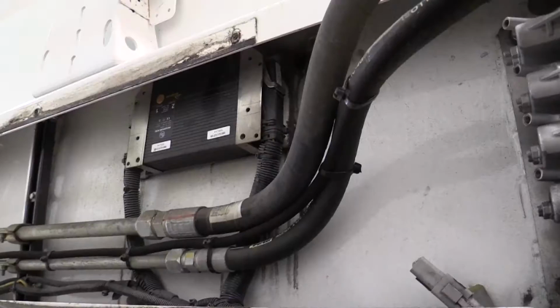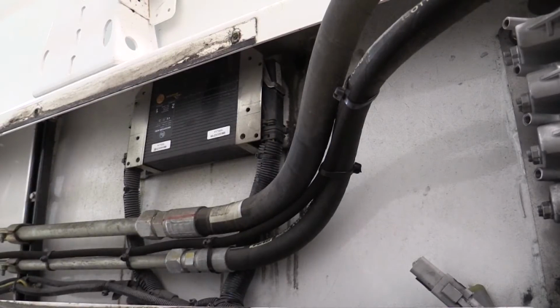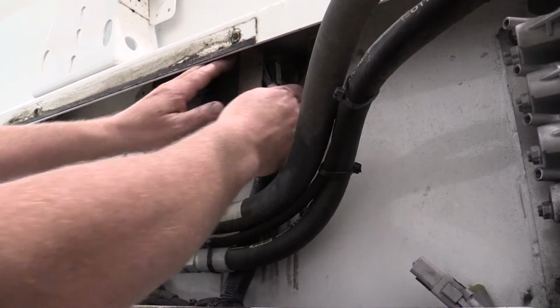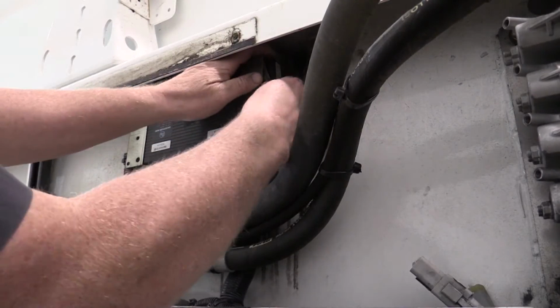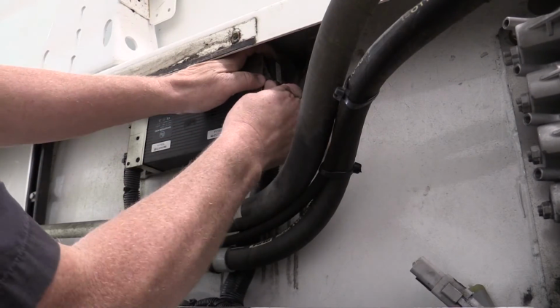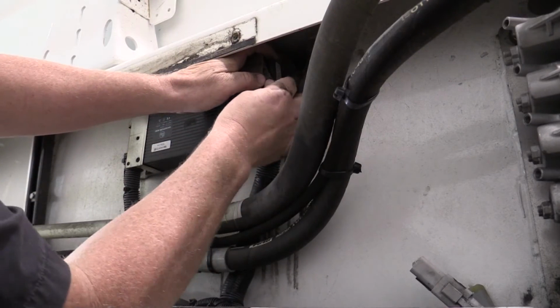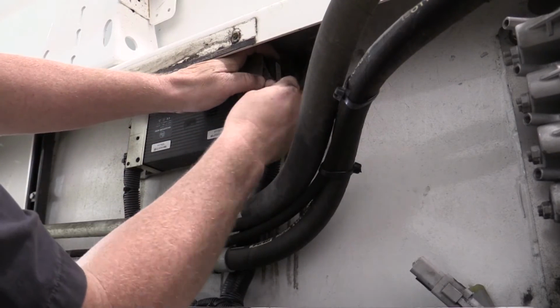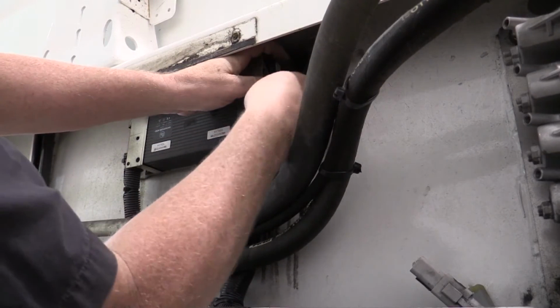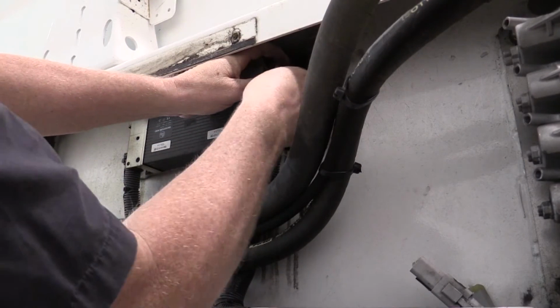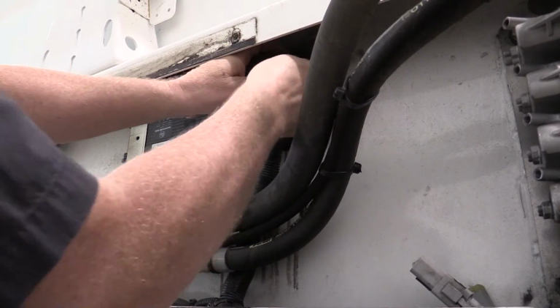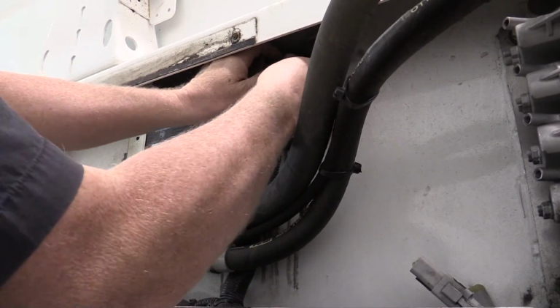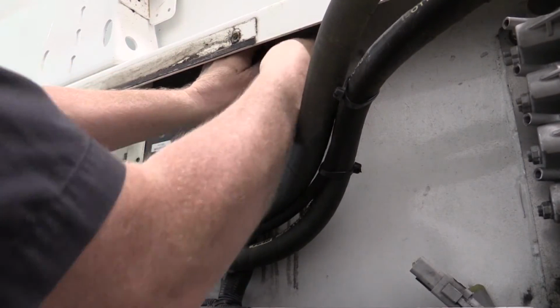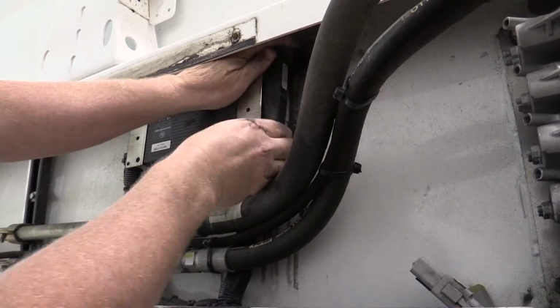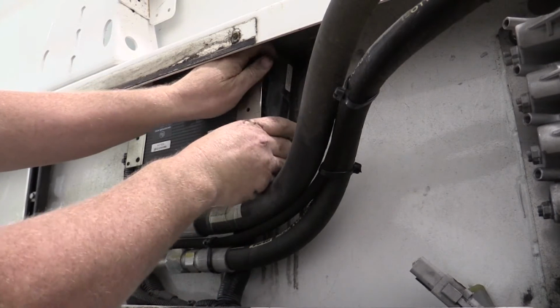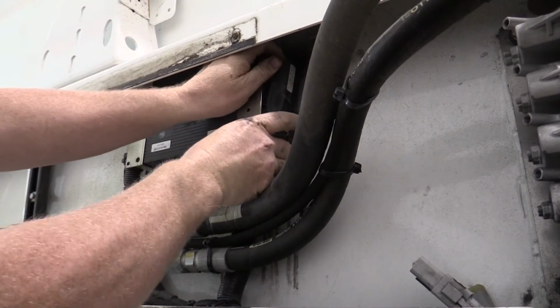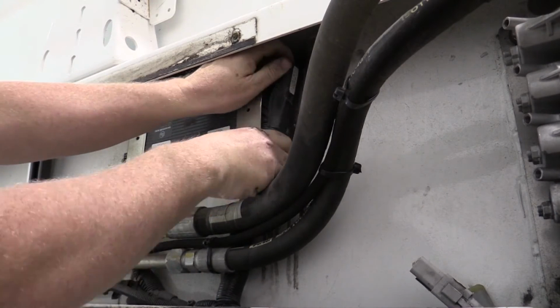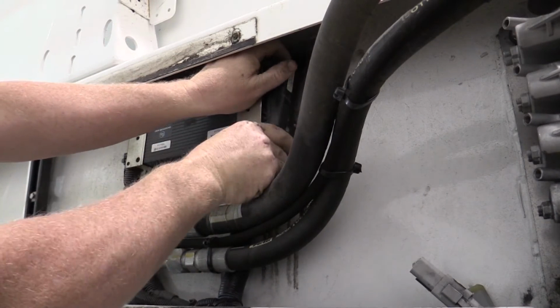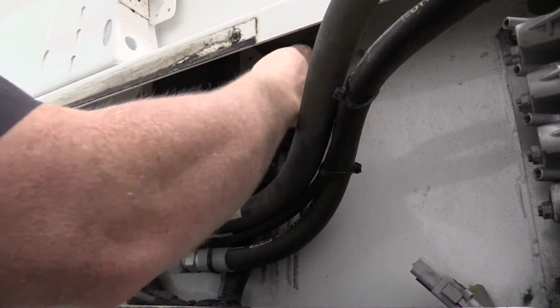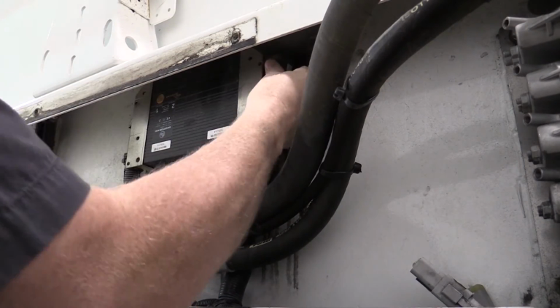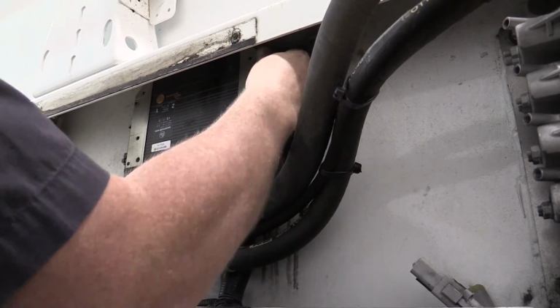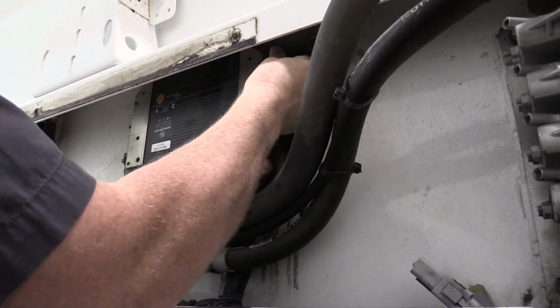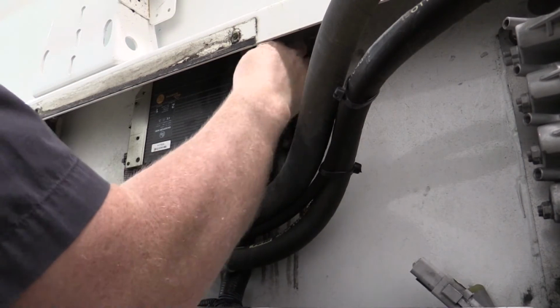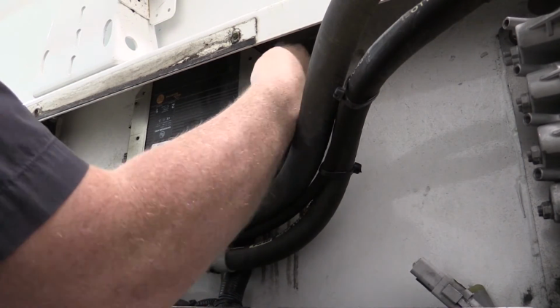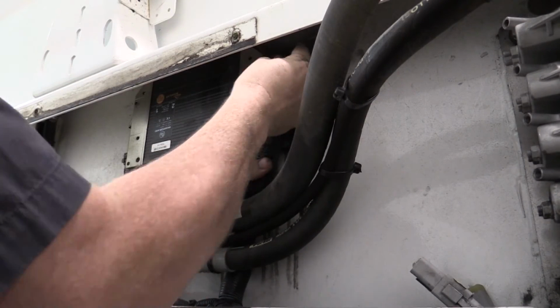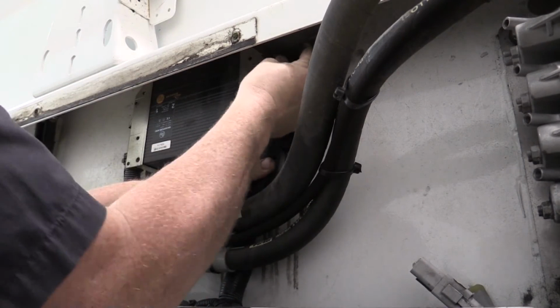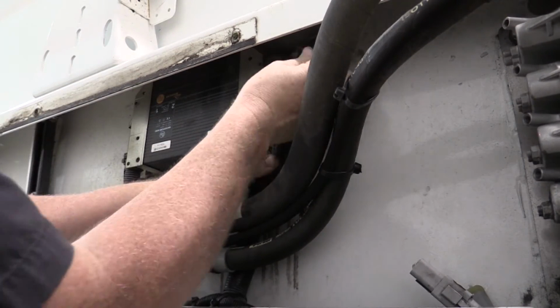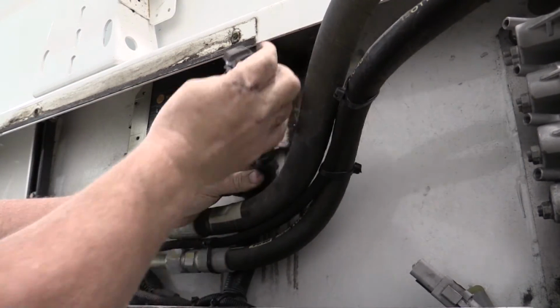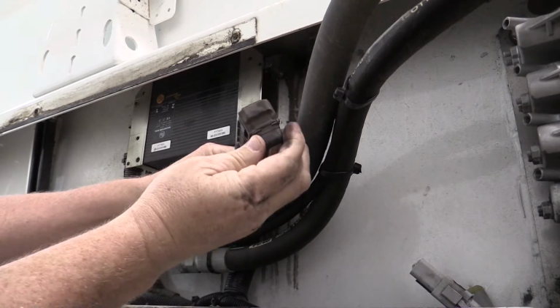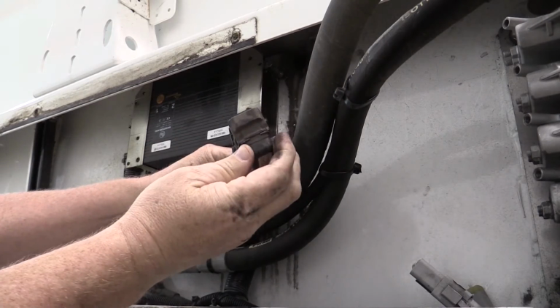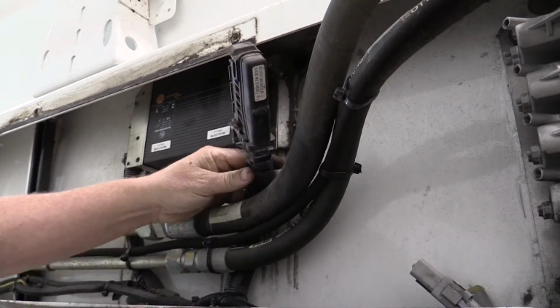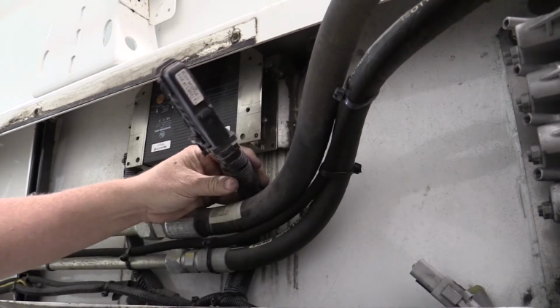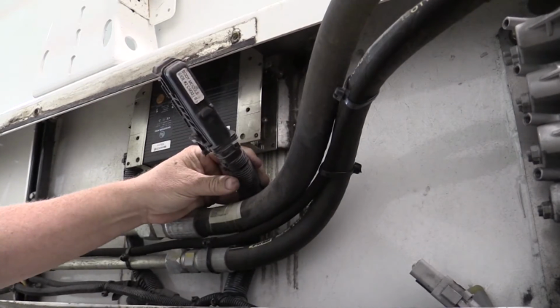To begin our checks, we can disconnect the connector from Module 60. Once the connector is off, we can remove the back shell by depressing the two small tabs.